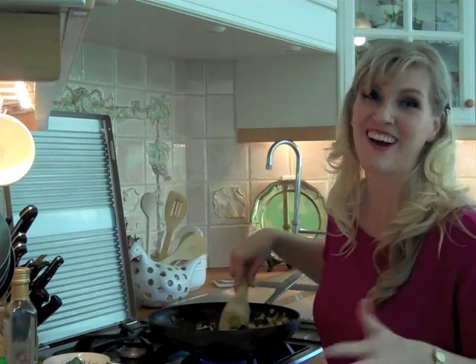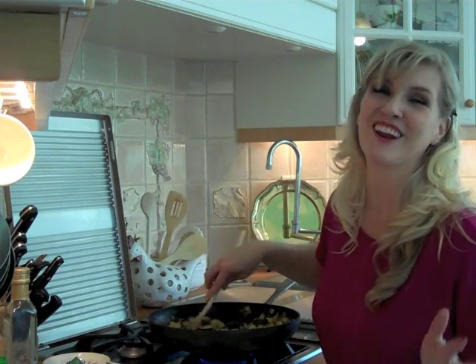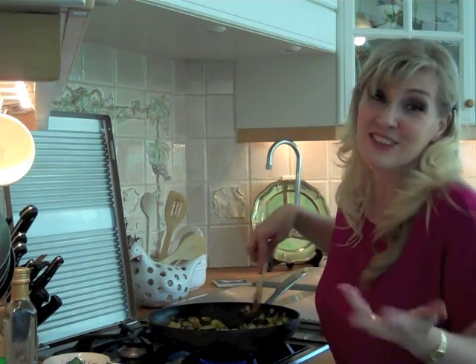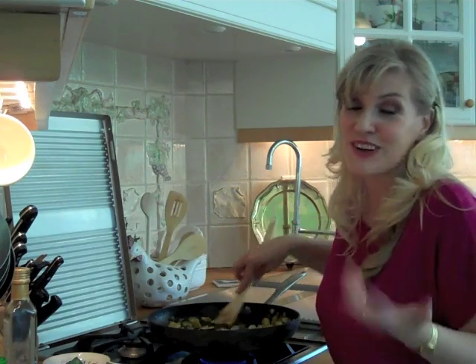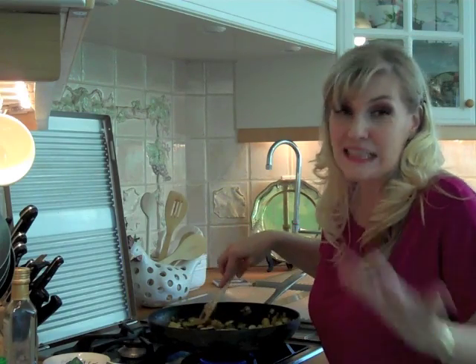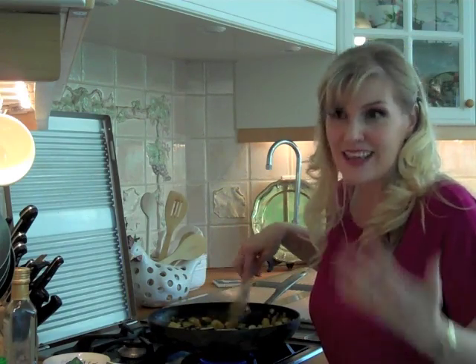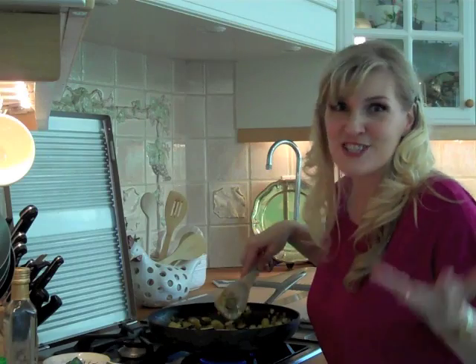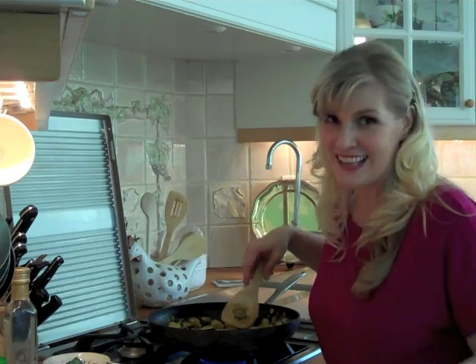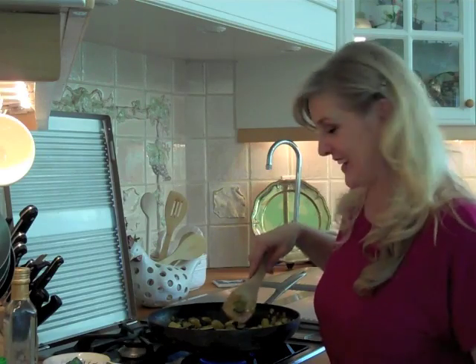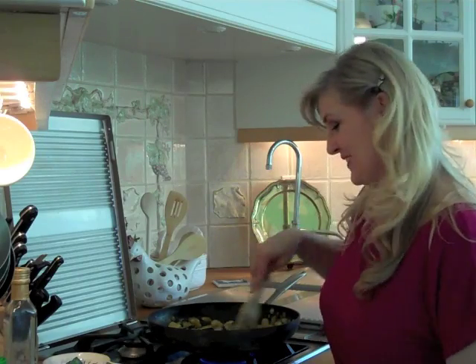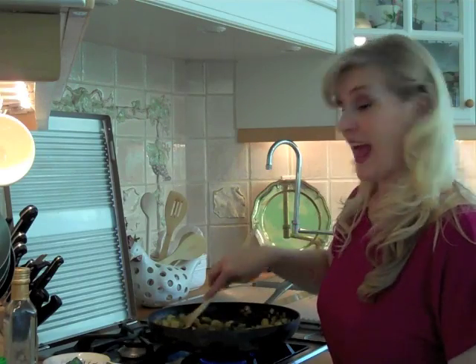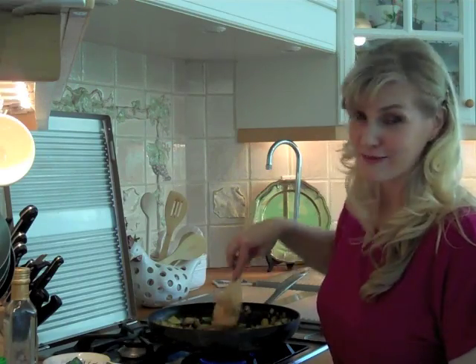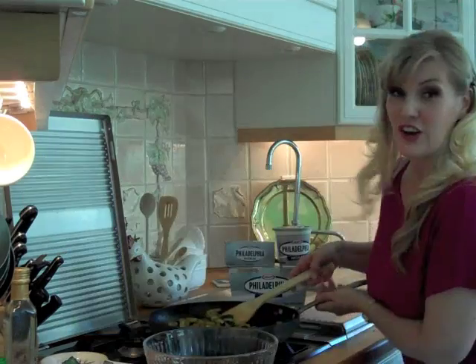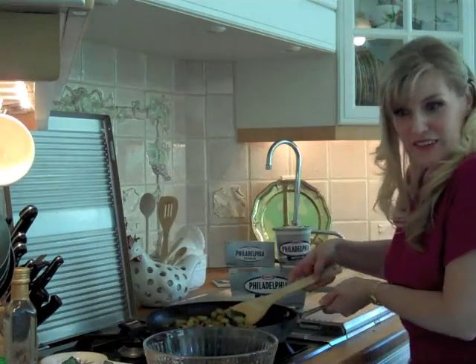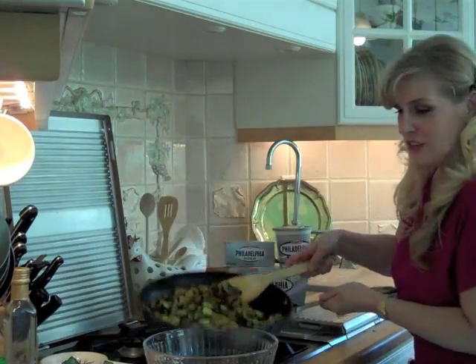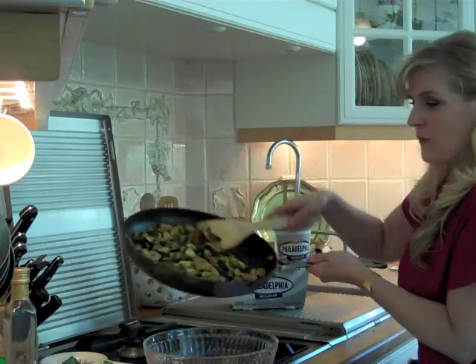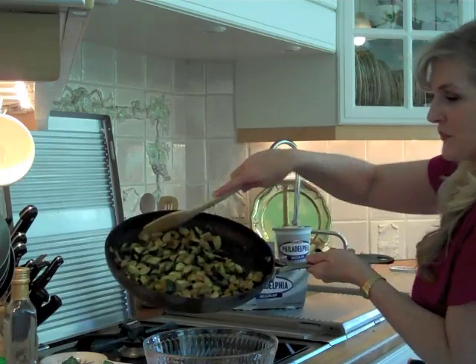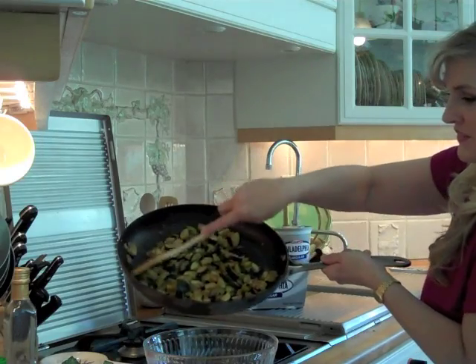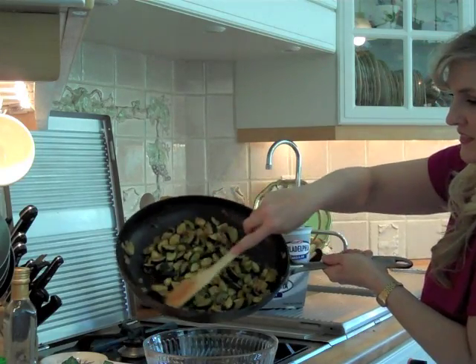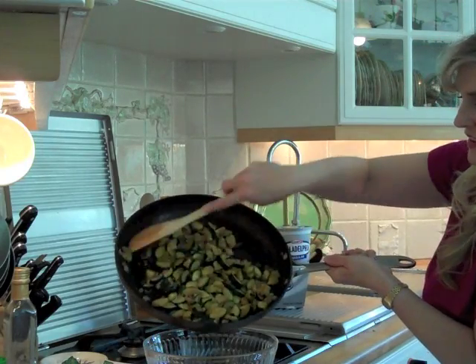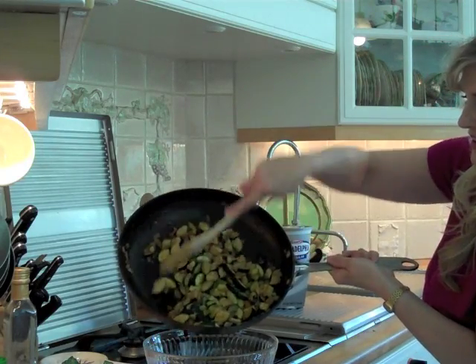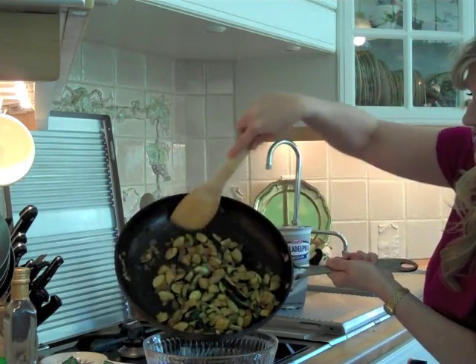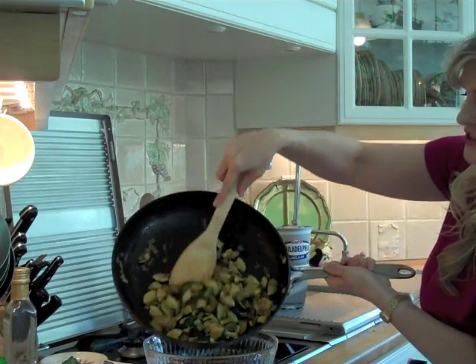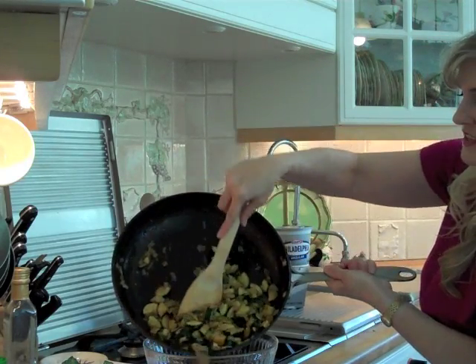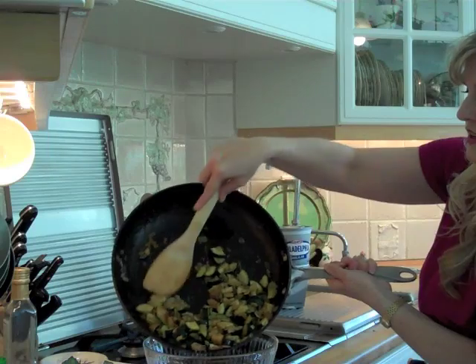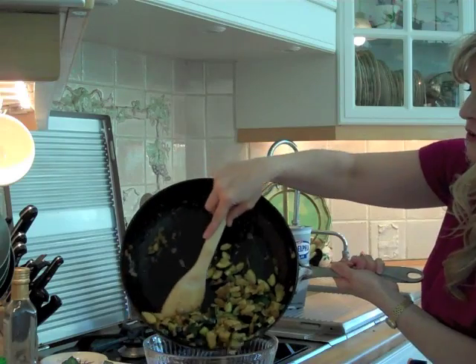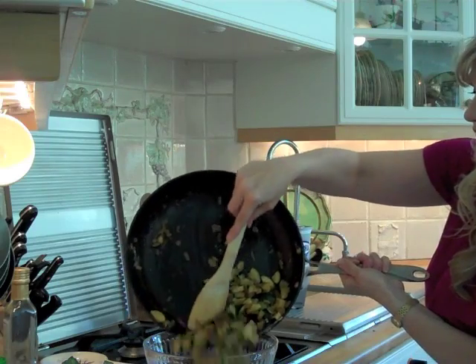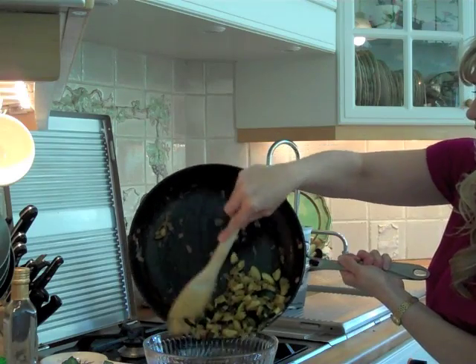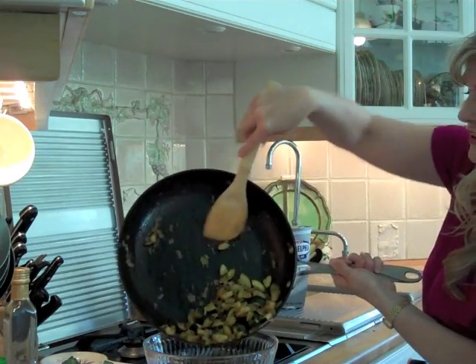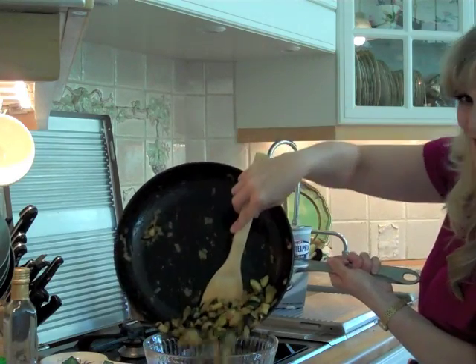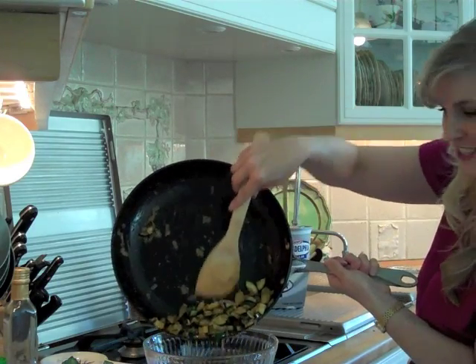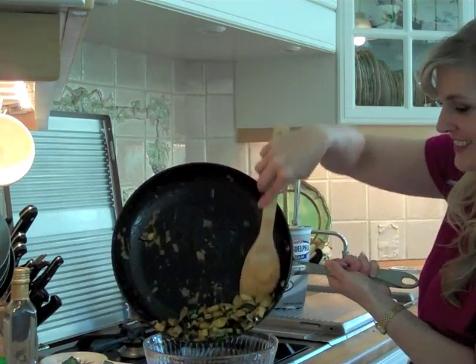So here I go, talking on and on and on — I told you, history geek. I love it. Okay, now everything goes into the bowl, and to this we're going to, of course, add our Philadelphia cream cheese.